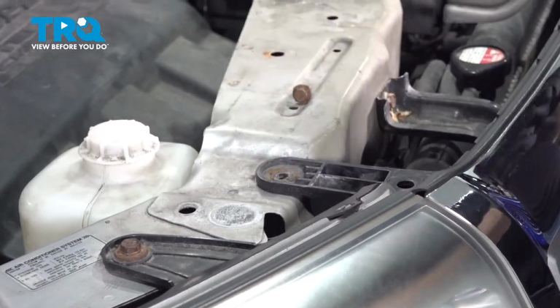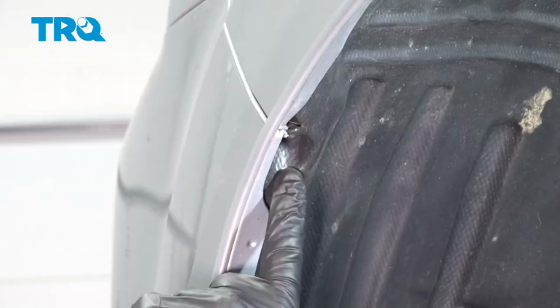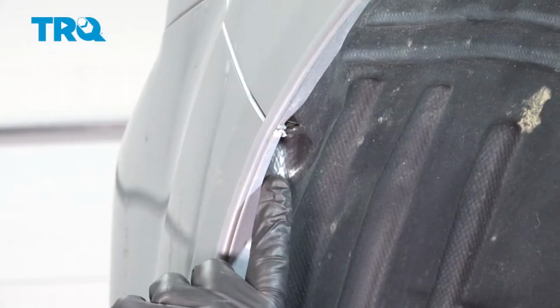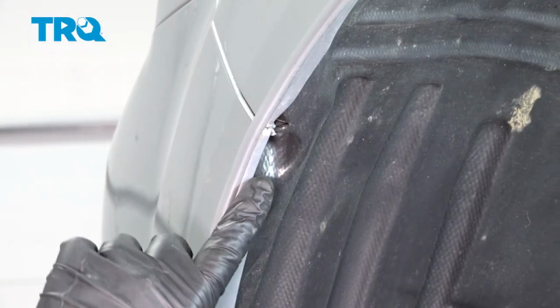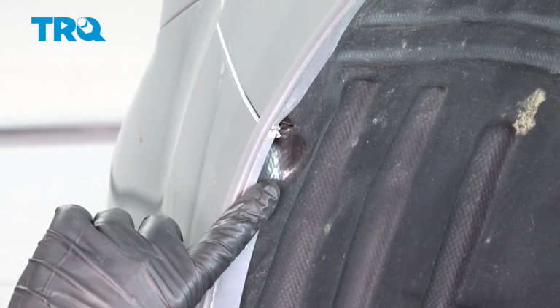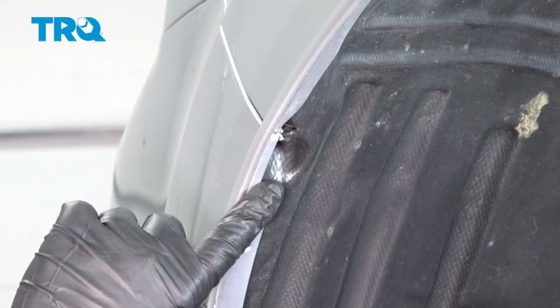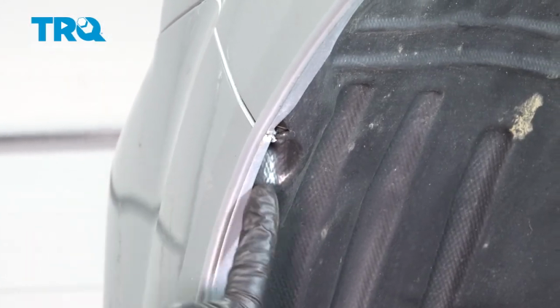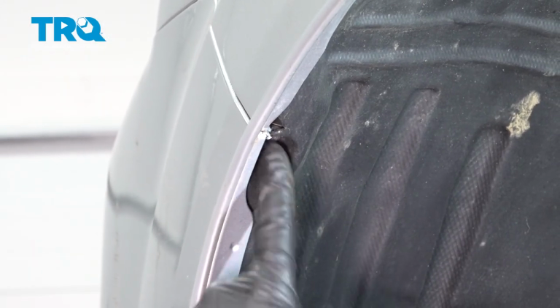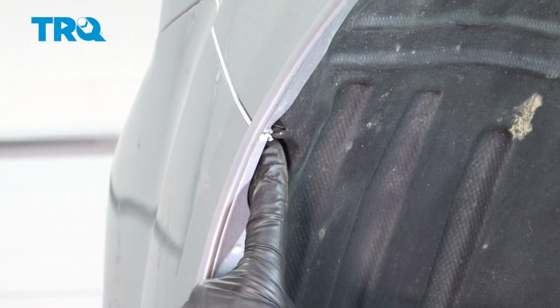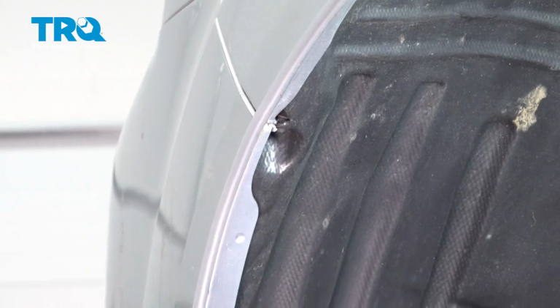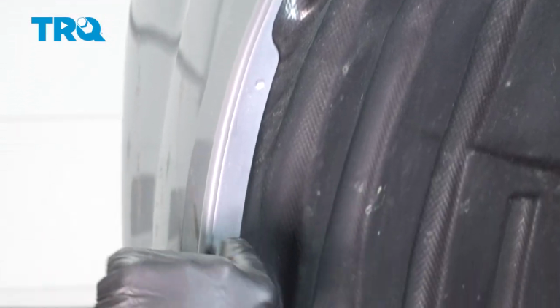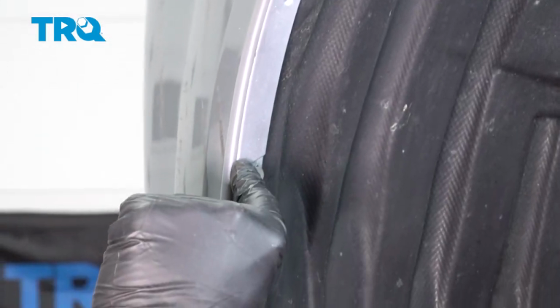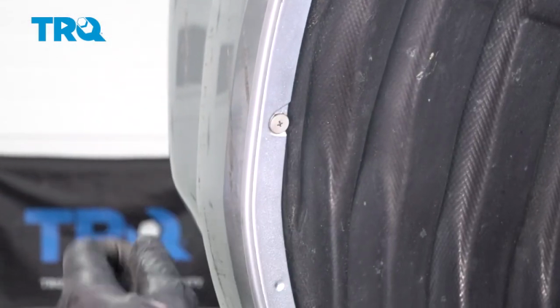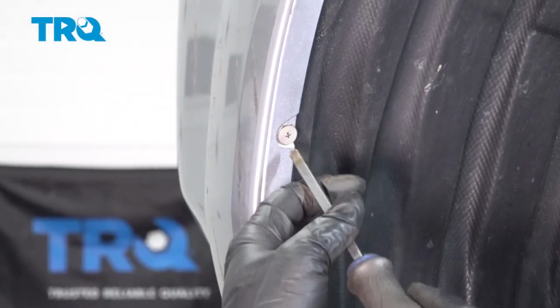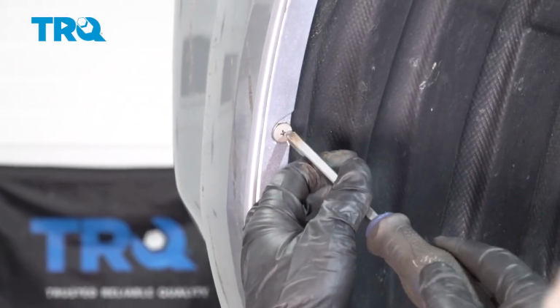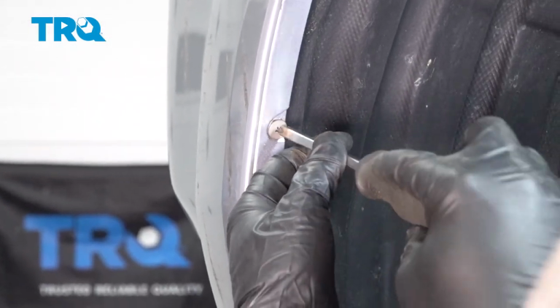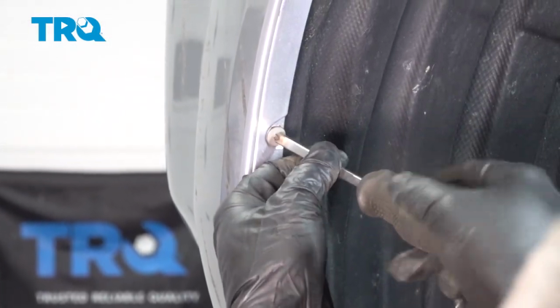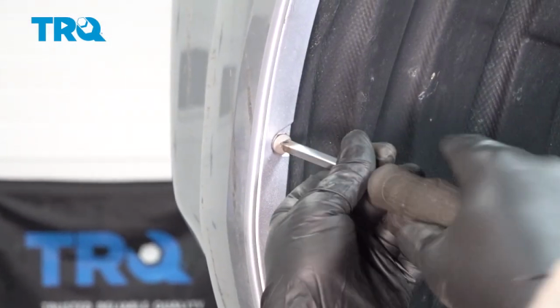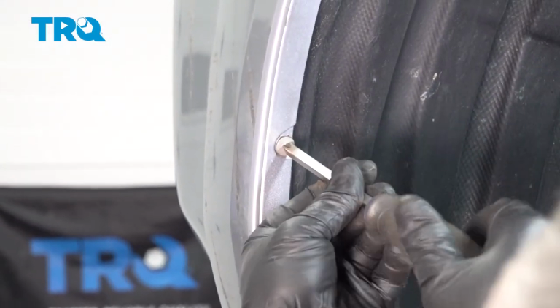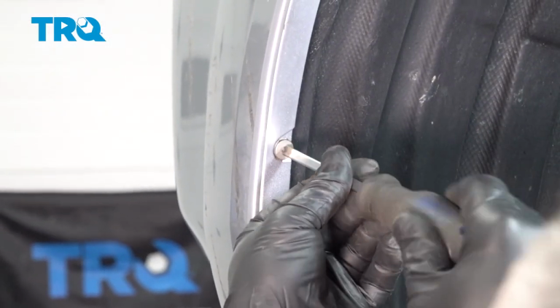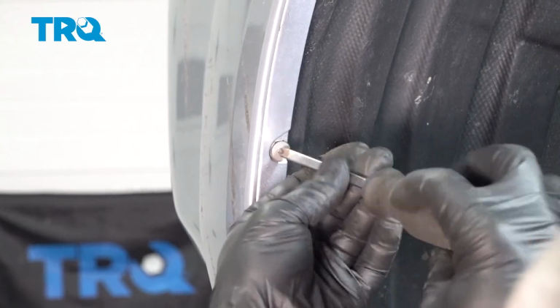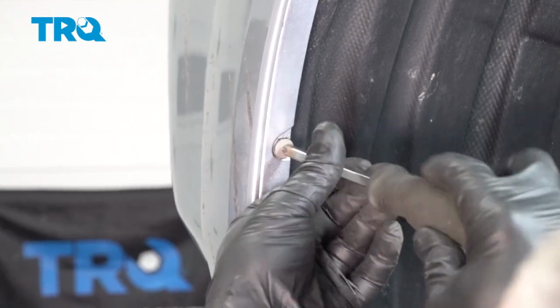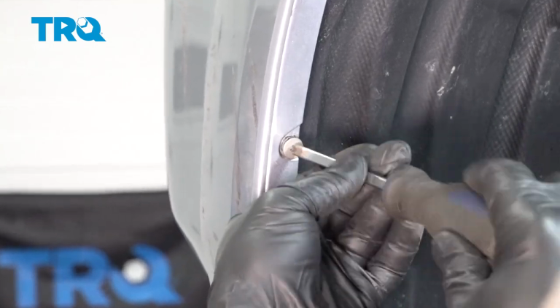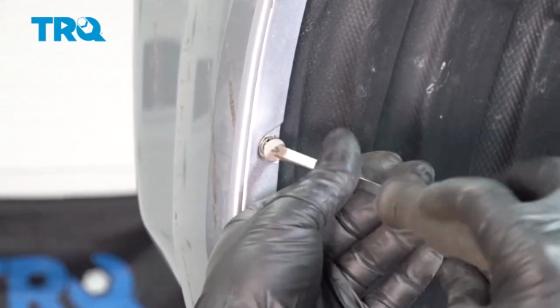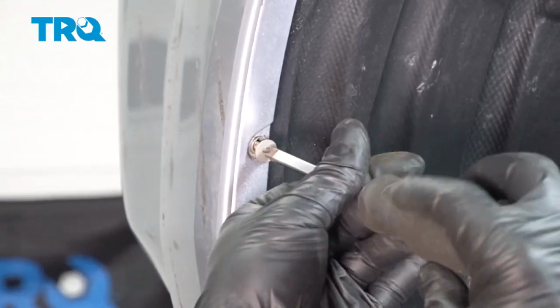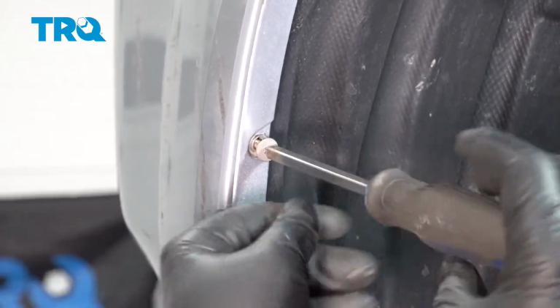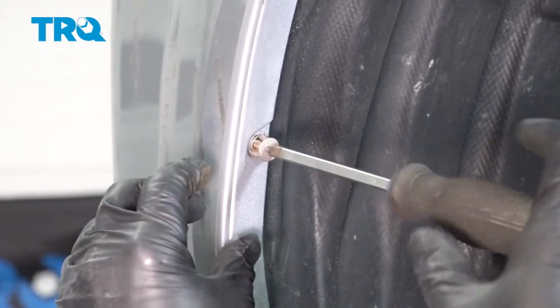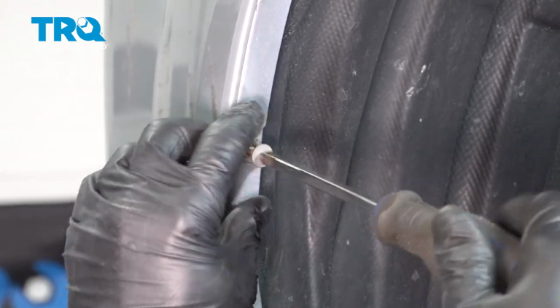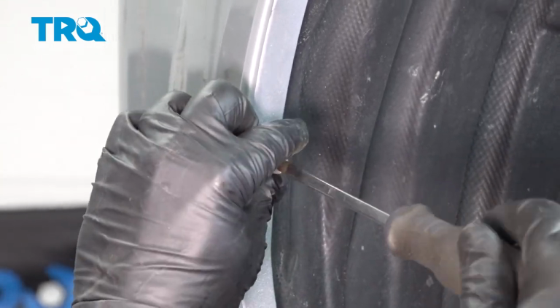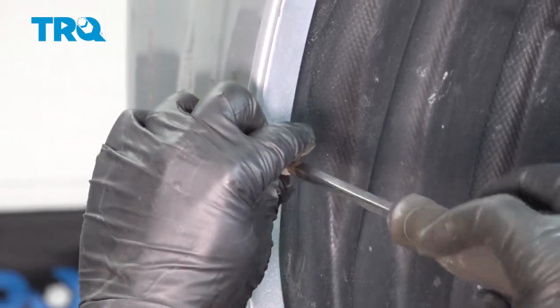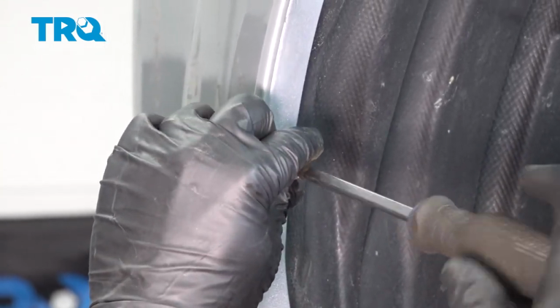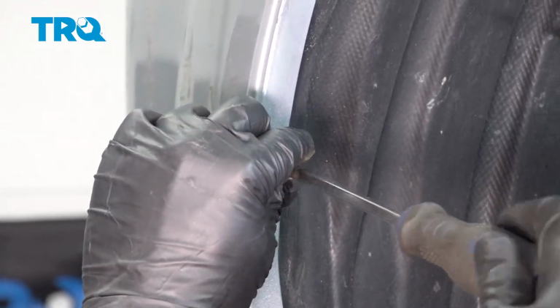I'm going to go ahead and remove two Phillips head screws — there's one vertical here, one going into the front here. Using a Phillips head screwdriver, loosen and remove these screws. I'm going to repeat this process for the passenger side.